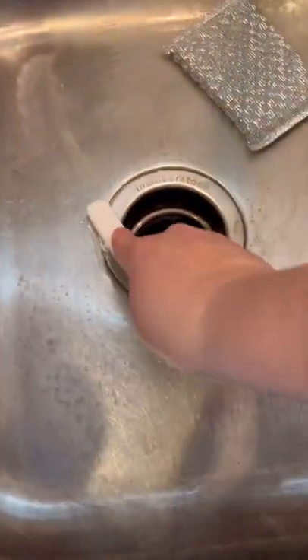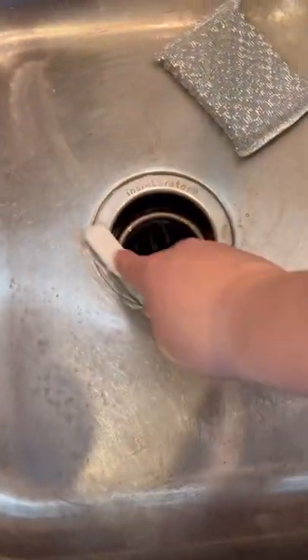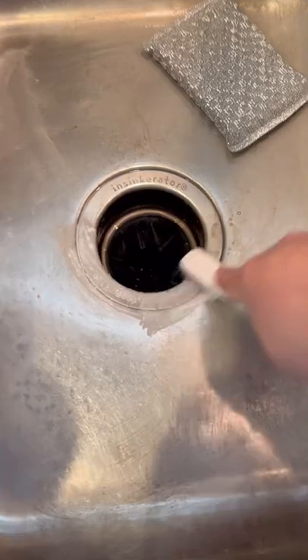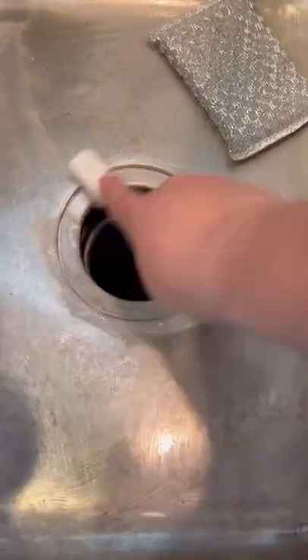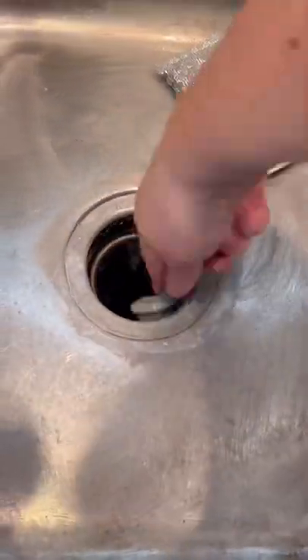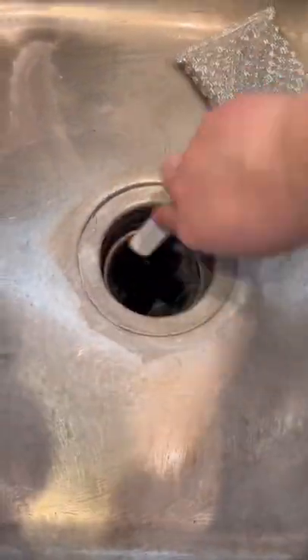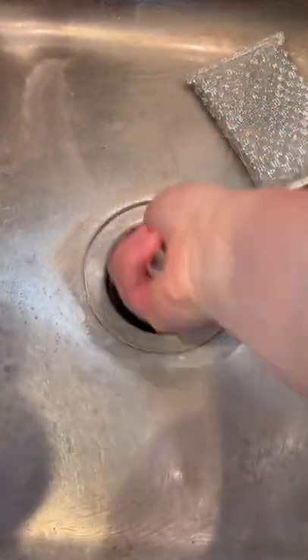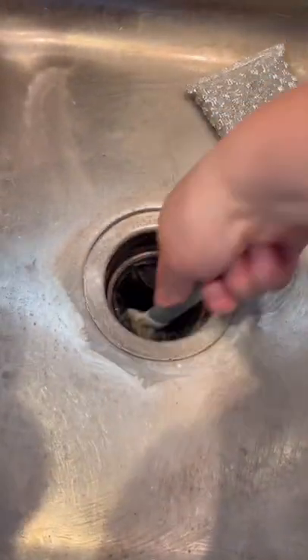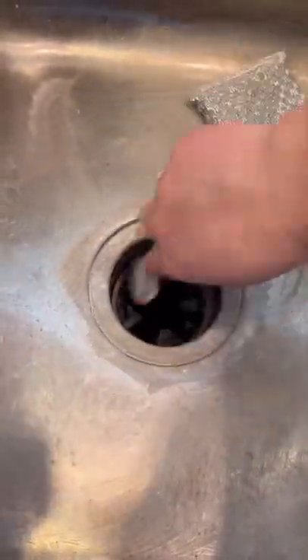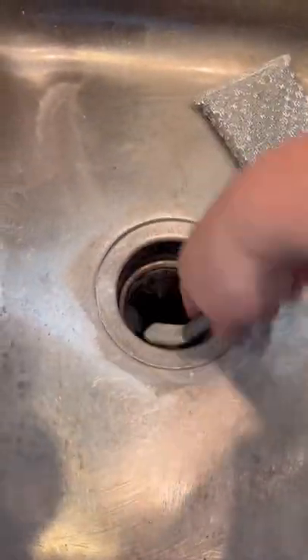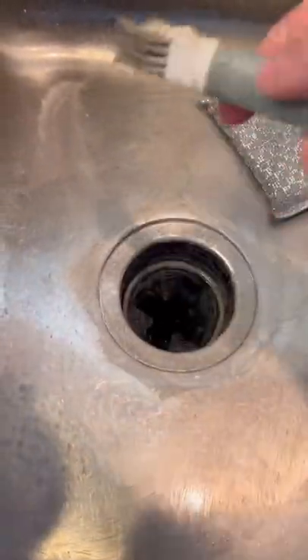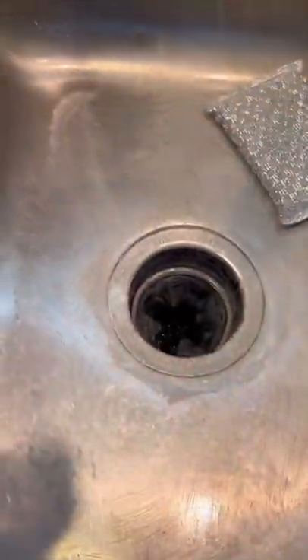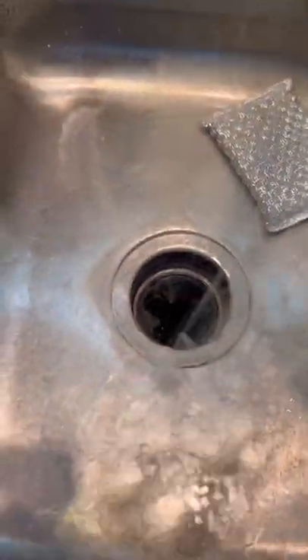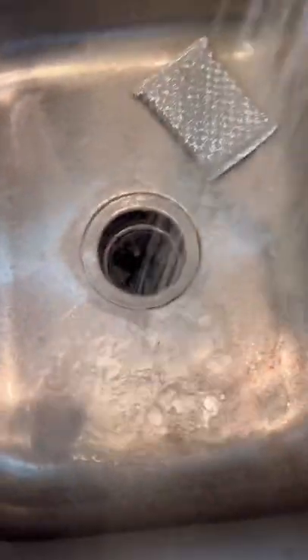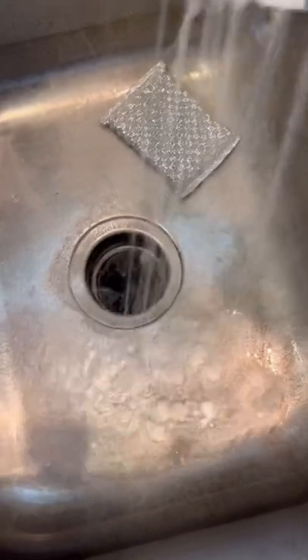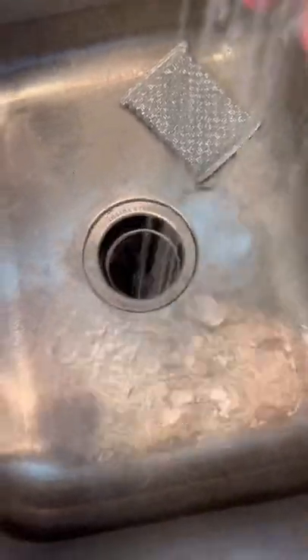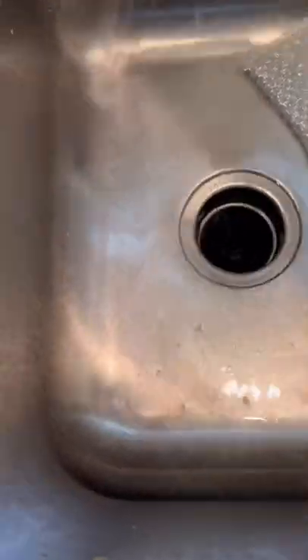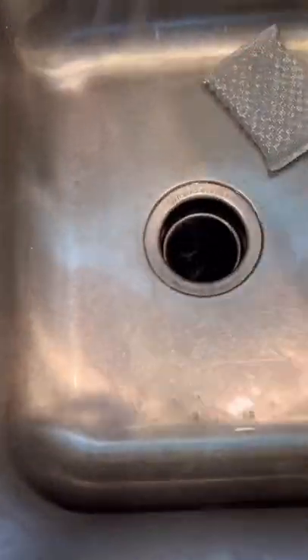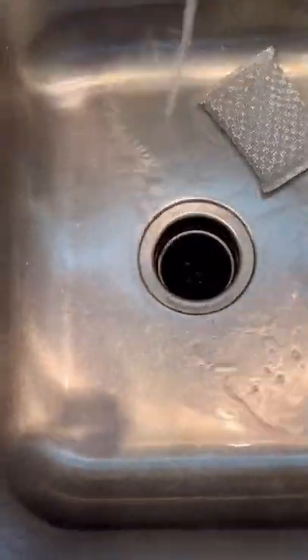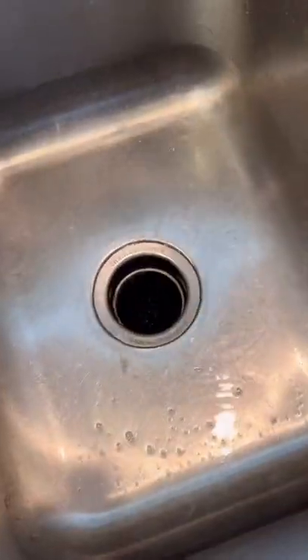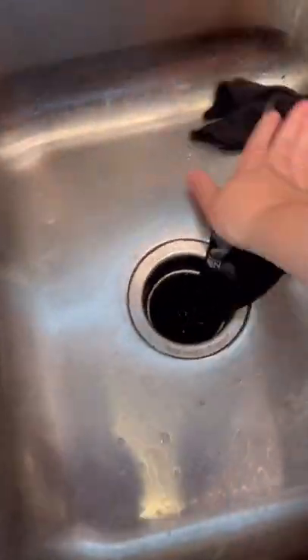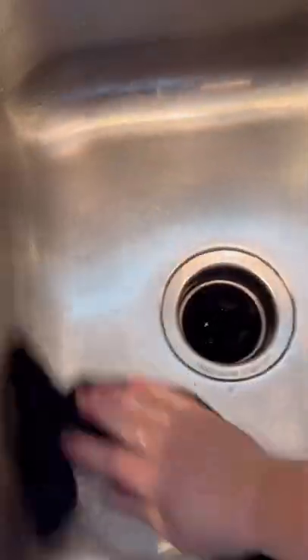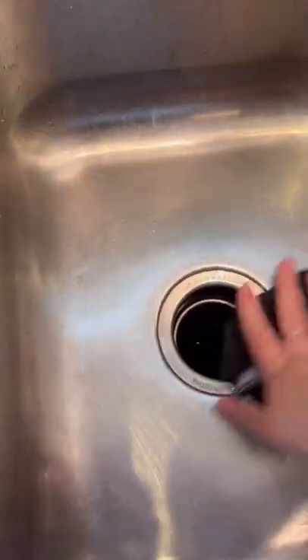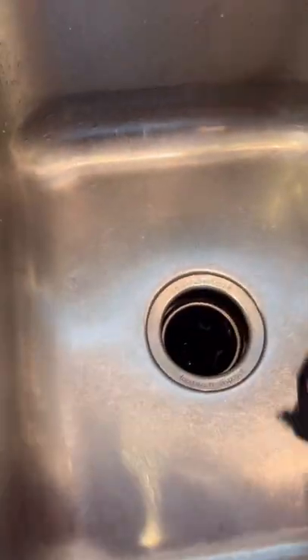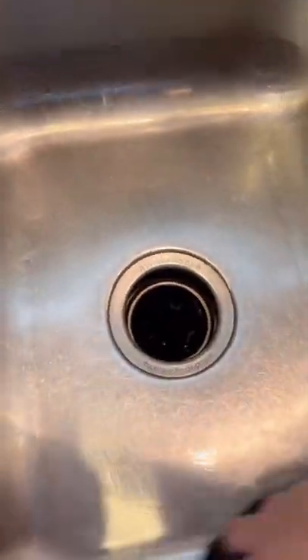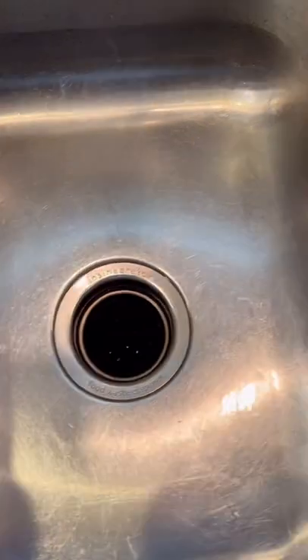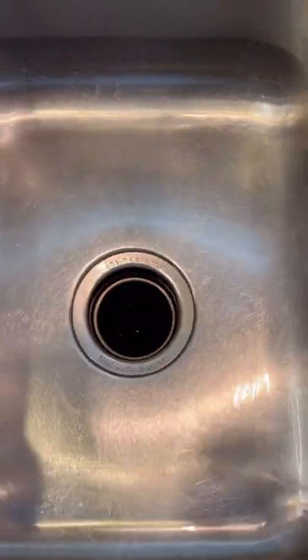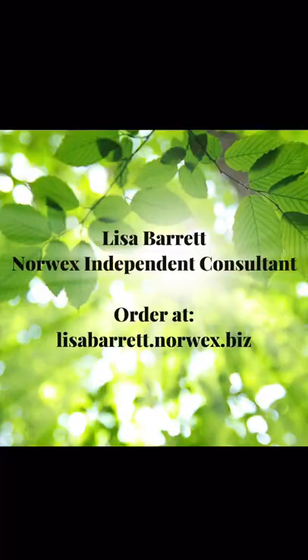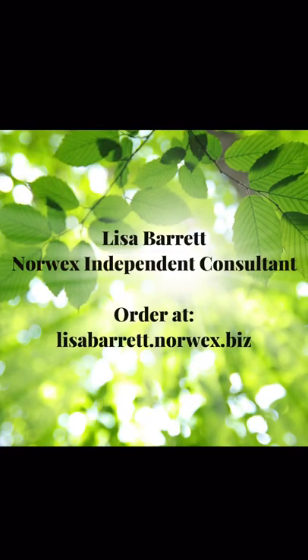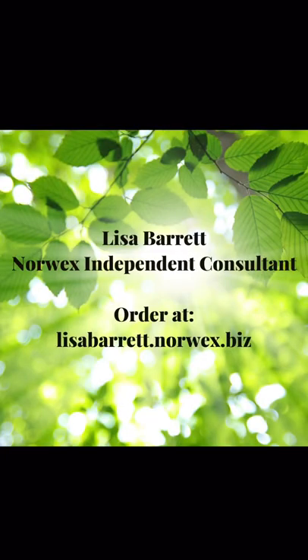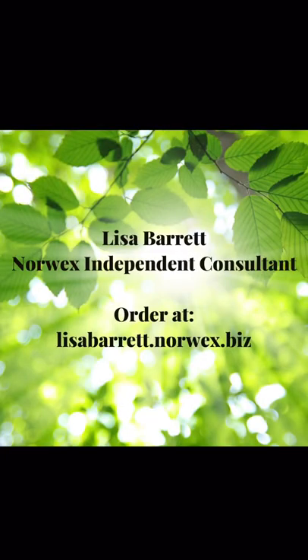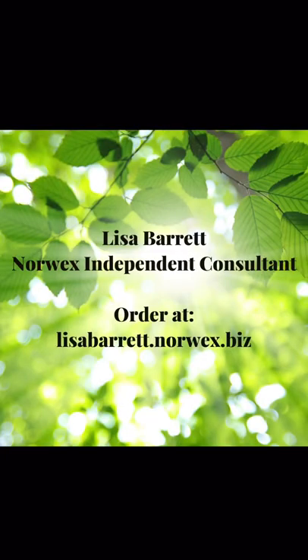For those hard to reach areas, I used the Norwex Utility Brush along with the Cleaning Paste and just scrub. Then I rinsed it, wiped it down with my Norwex Kitchen Cloth, and it looked beautiful. Check these products out.